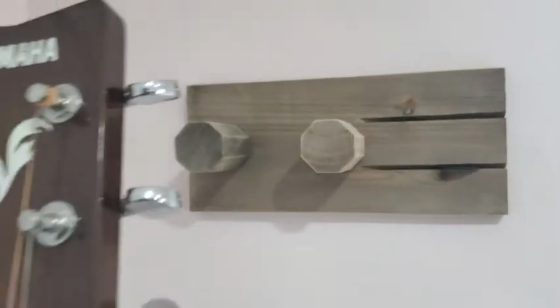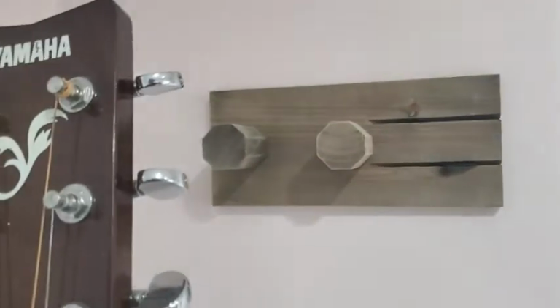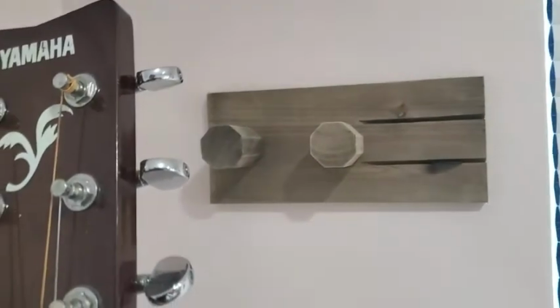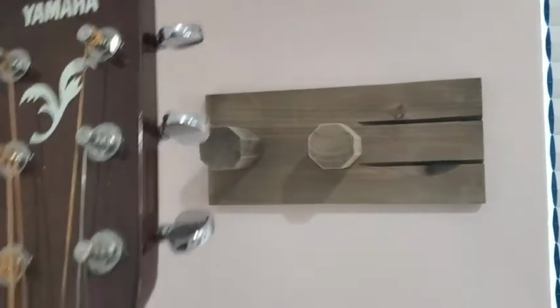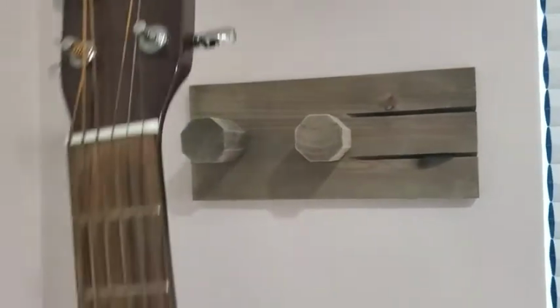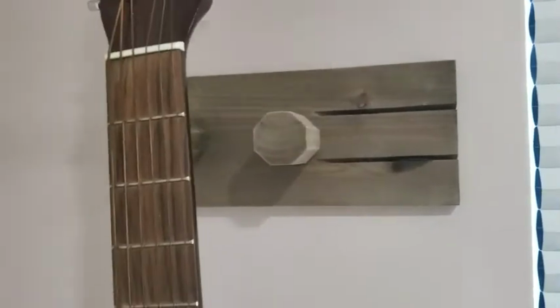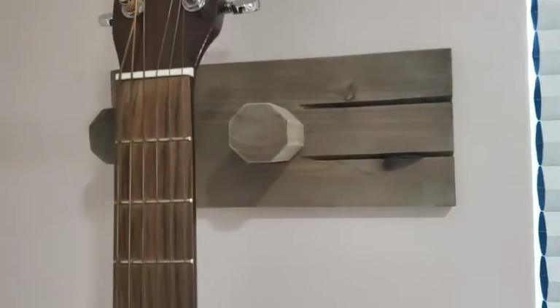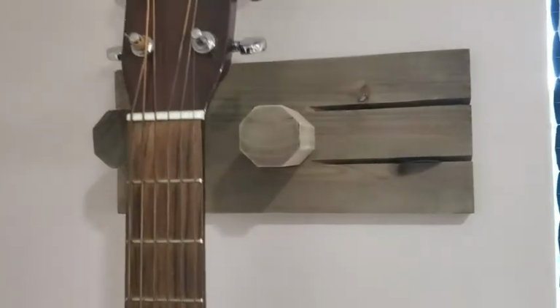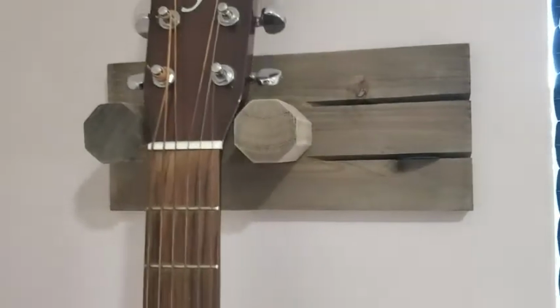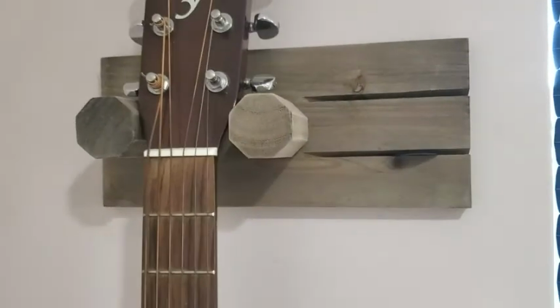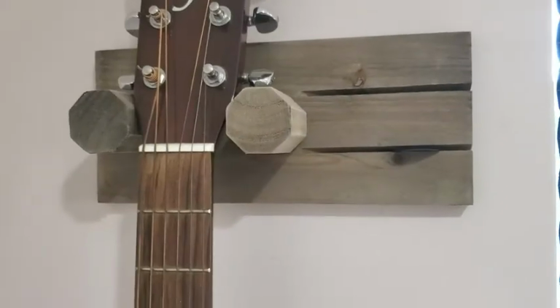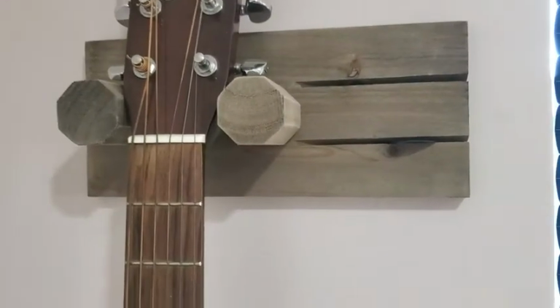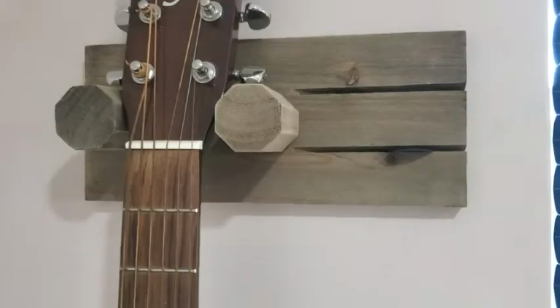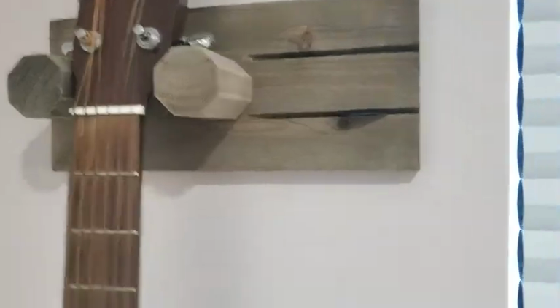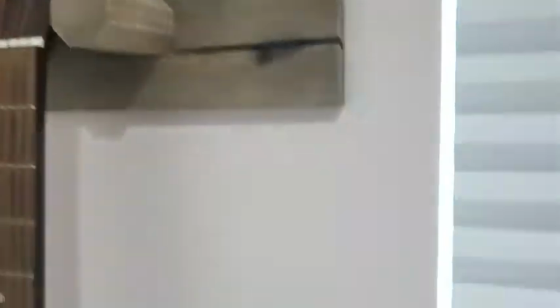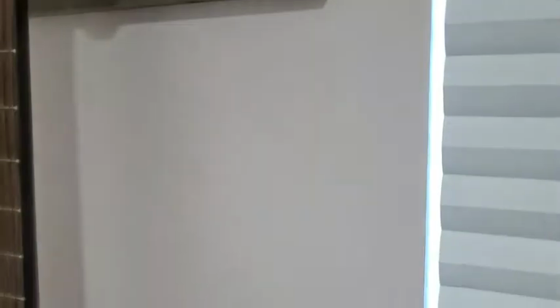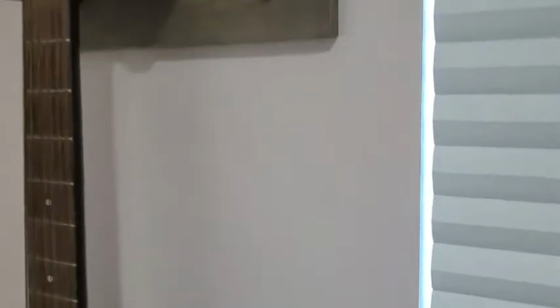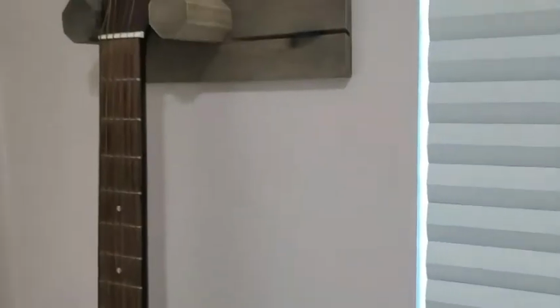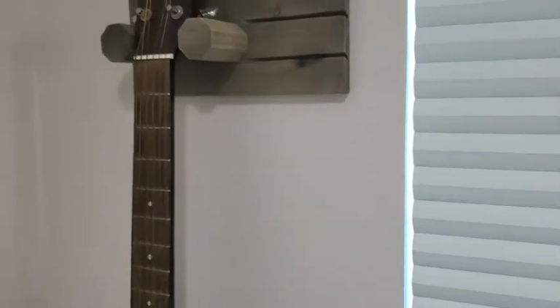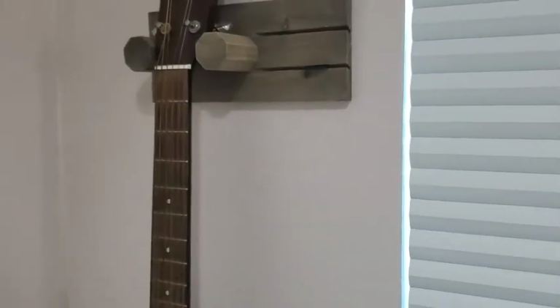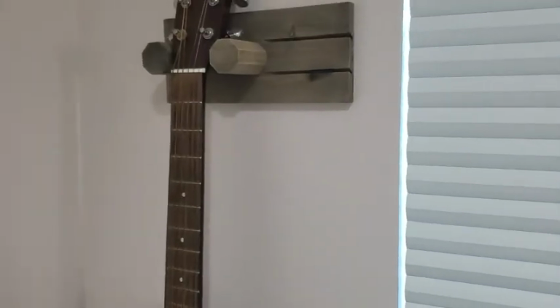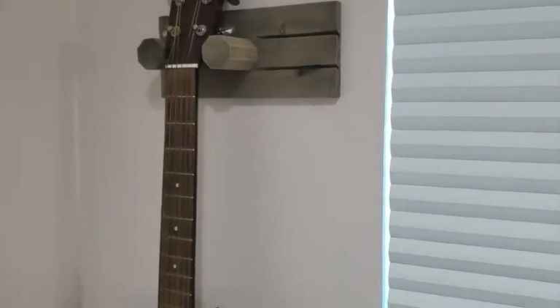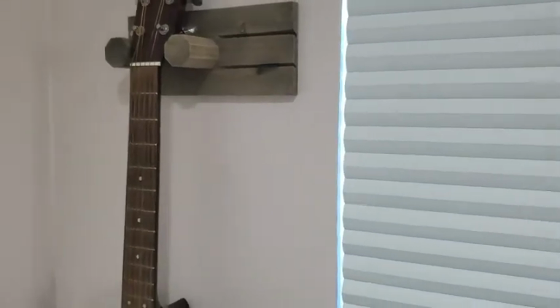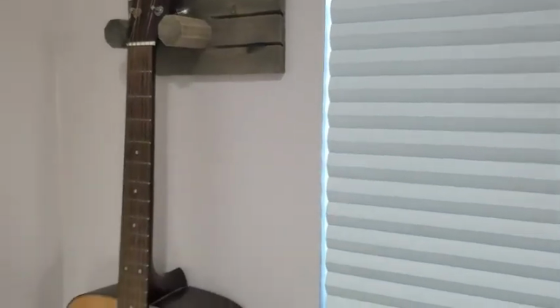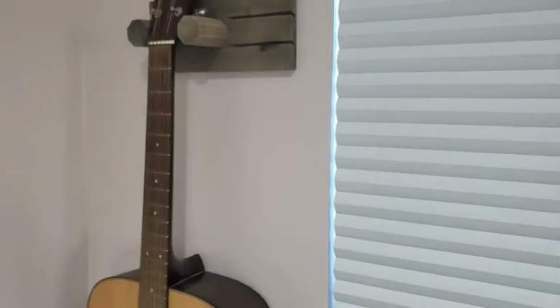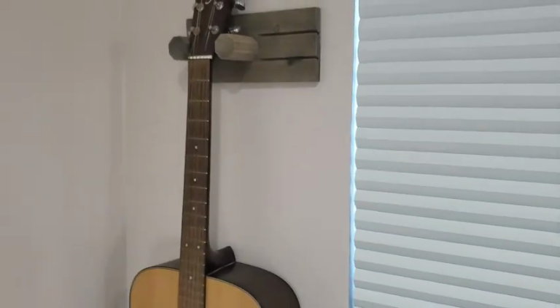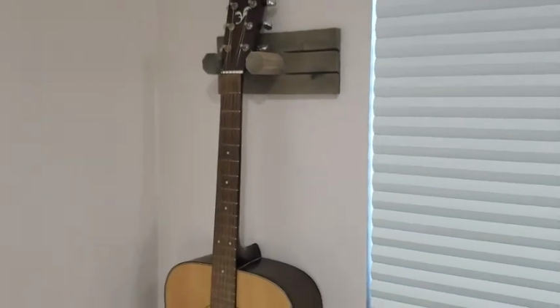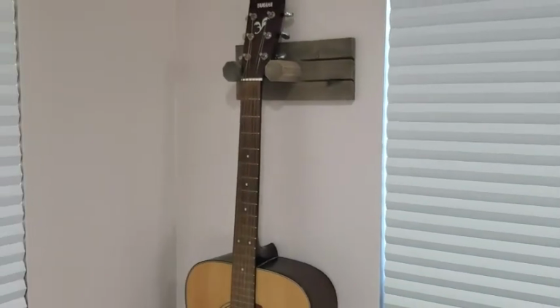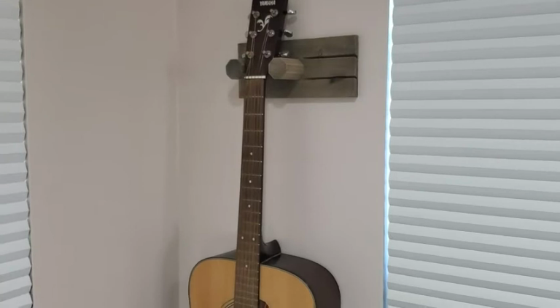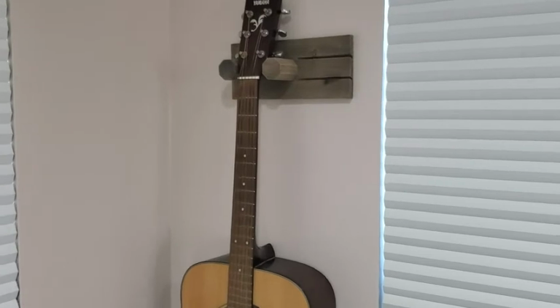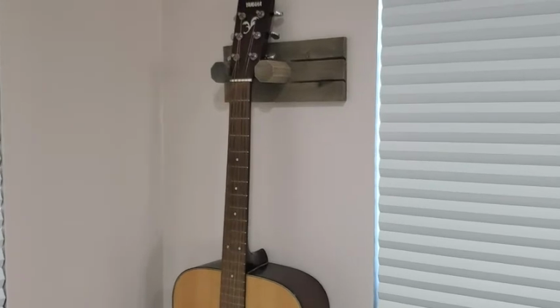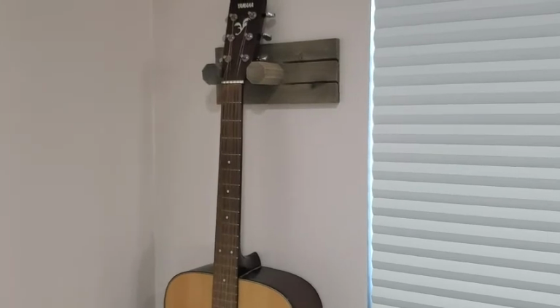It looks cool. It's simplistic. It holds your guitar. Why wouldn't you get it? It just sits on the wall and it looks like a piece of art. That's just my point of view.